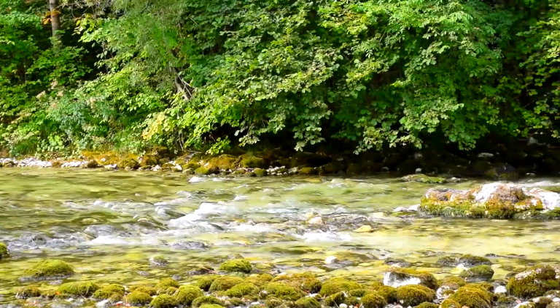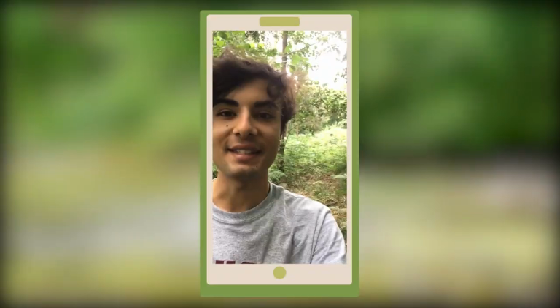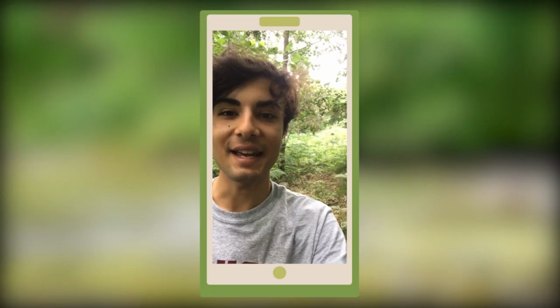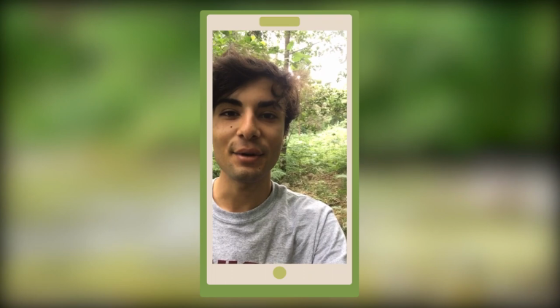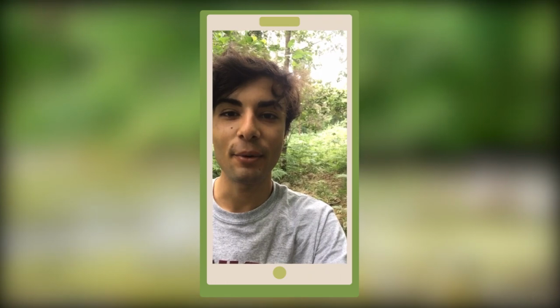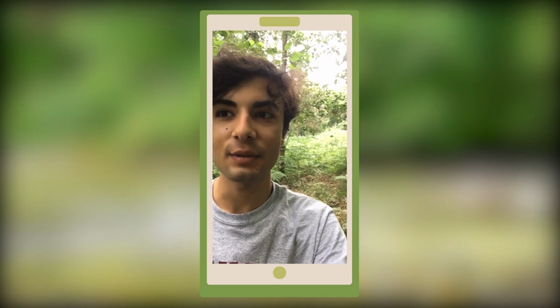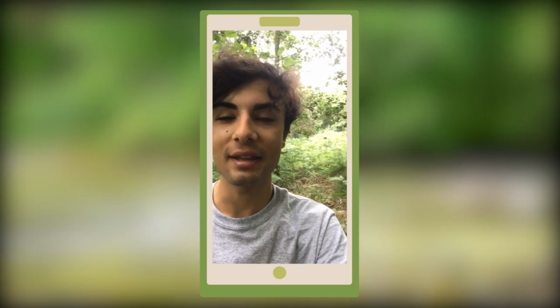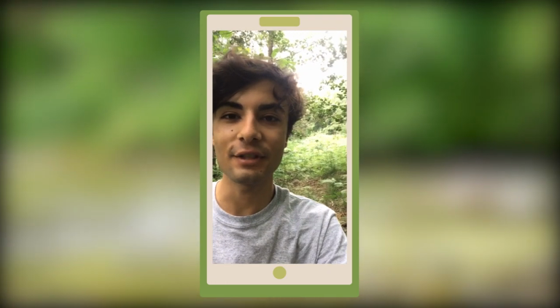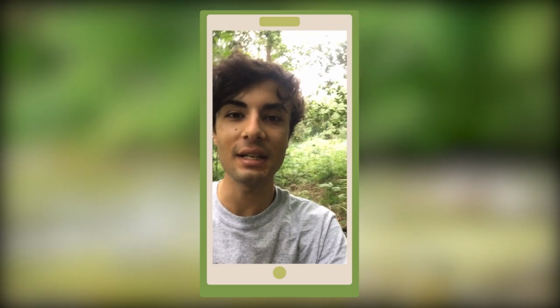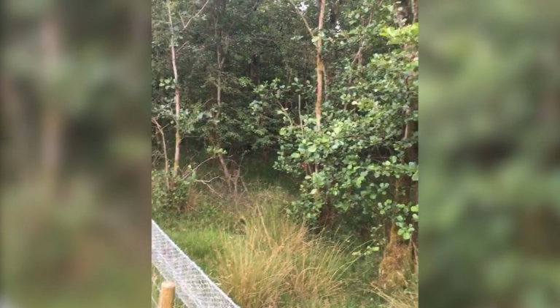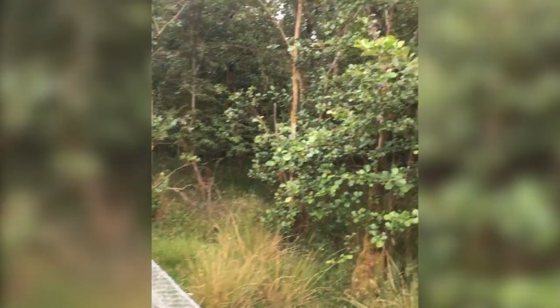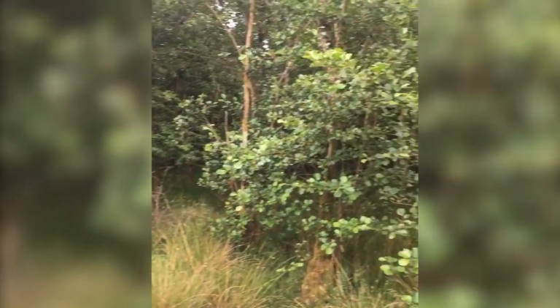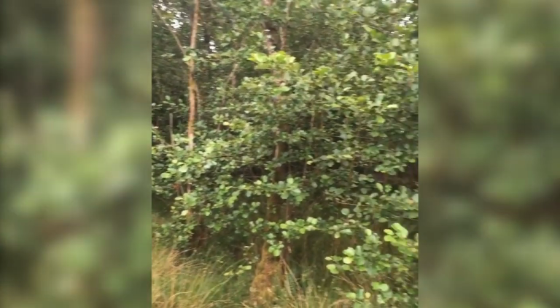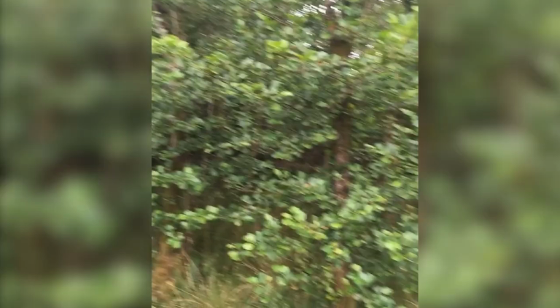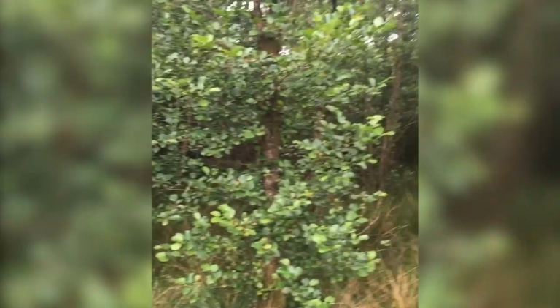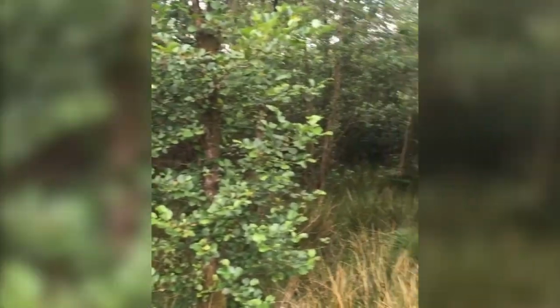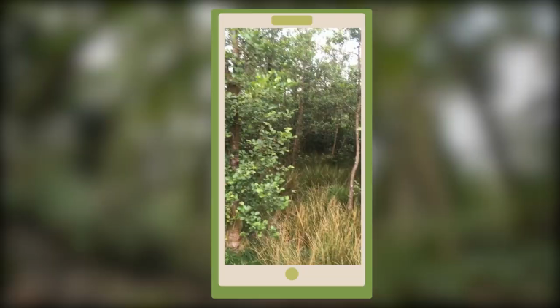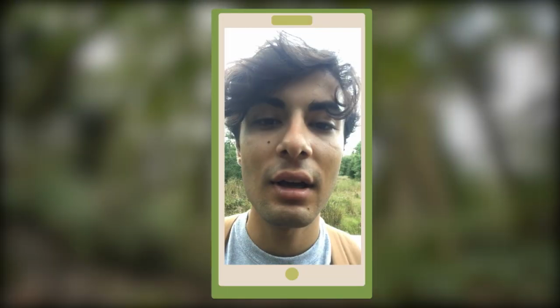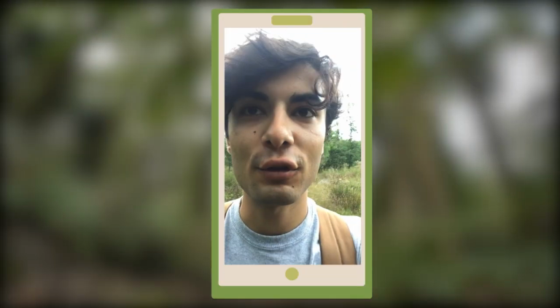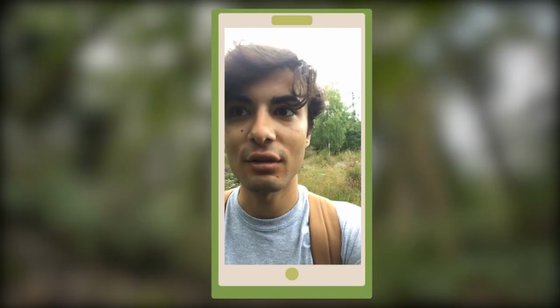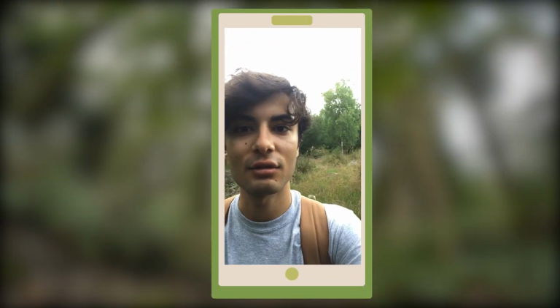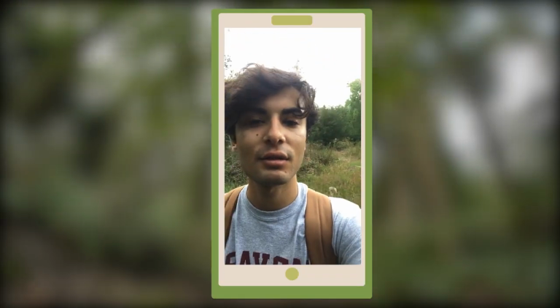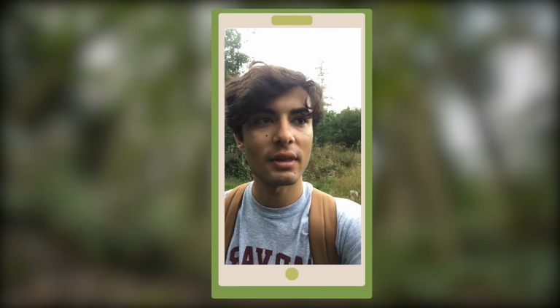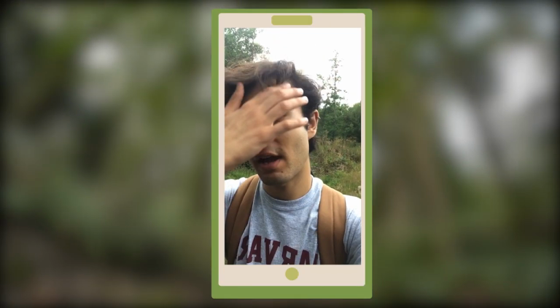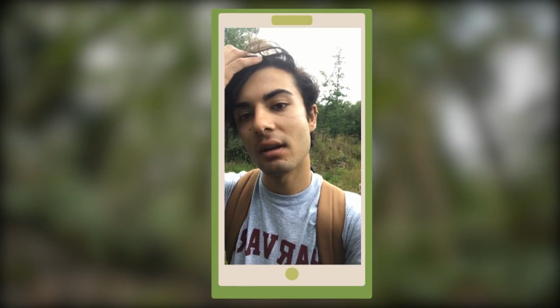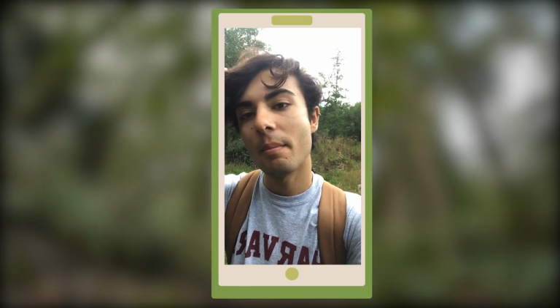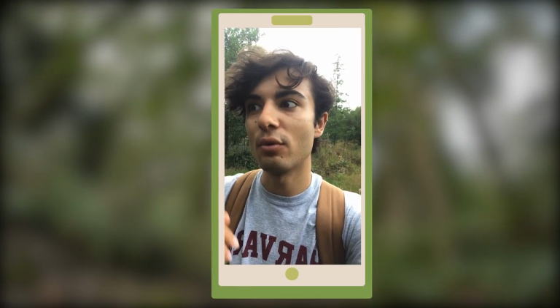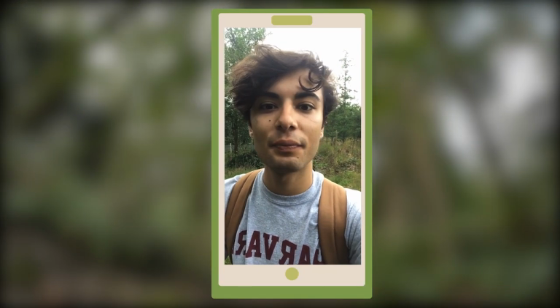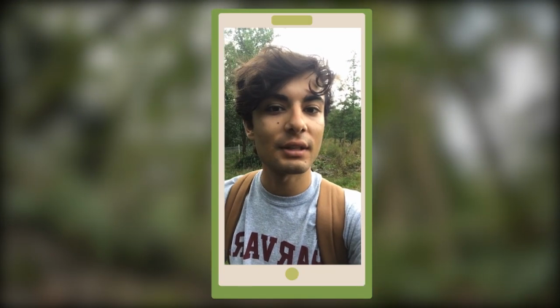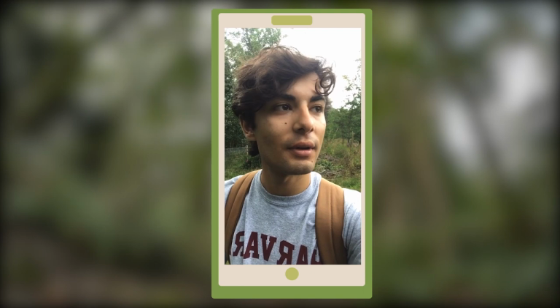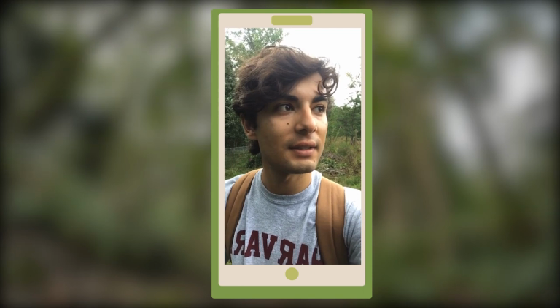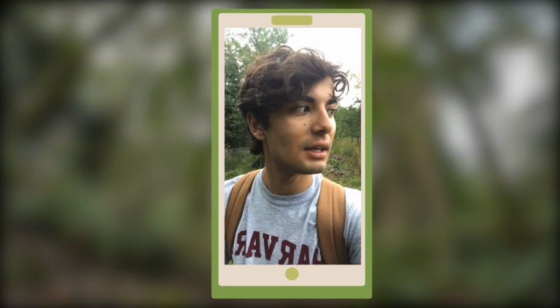This is day two of our boar hunt — we're back in the Forest of Dean. We've just heard a lot of crashing through the undergrowth, which we think may have been baby boar, so that's very exciting.